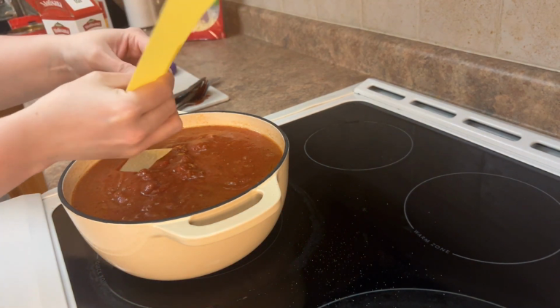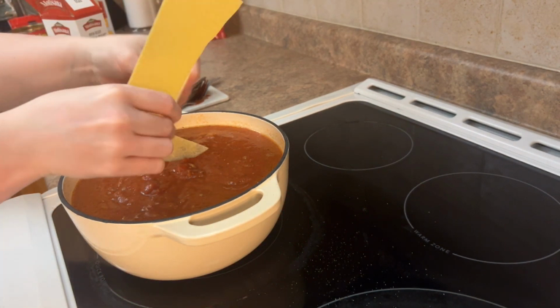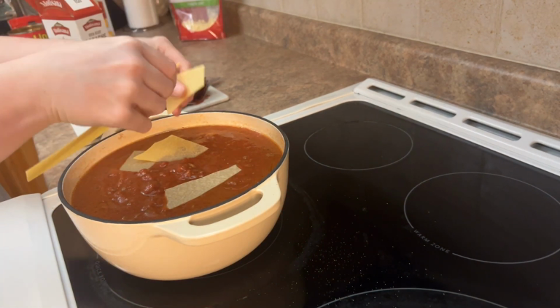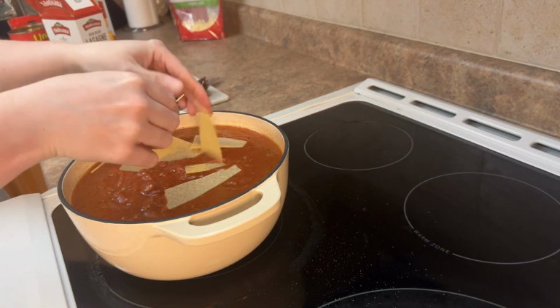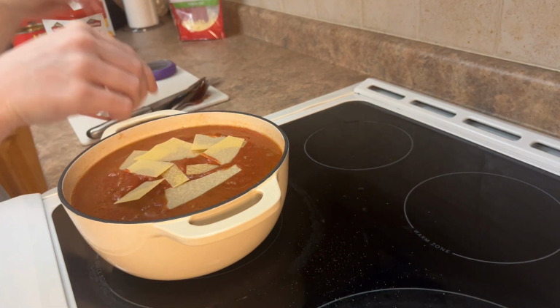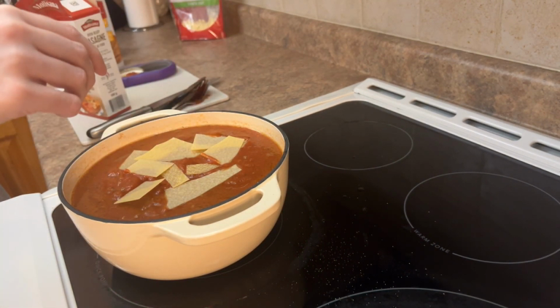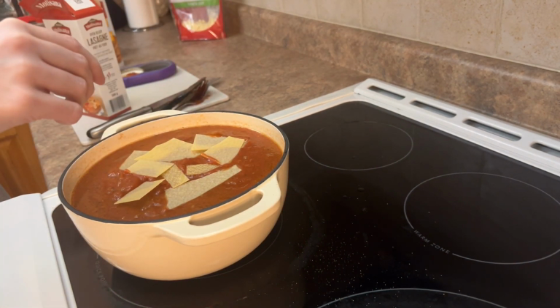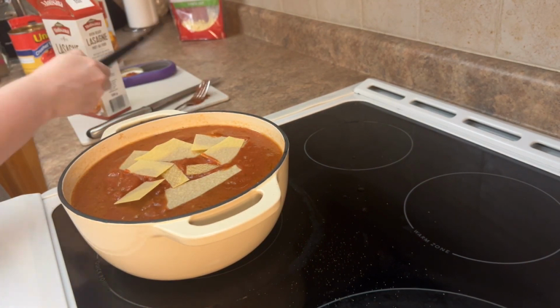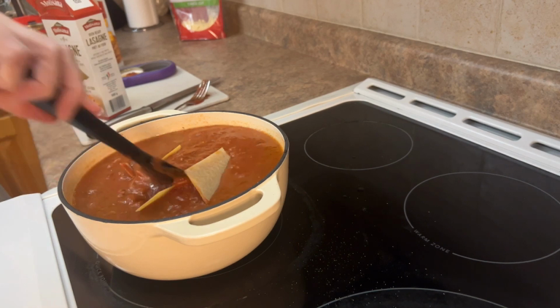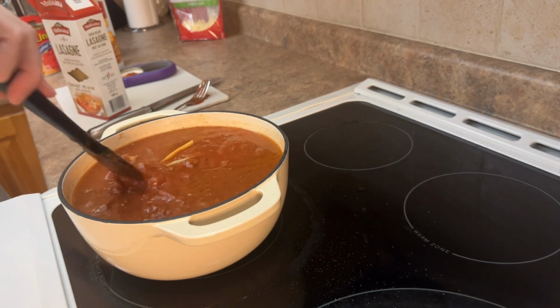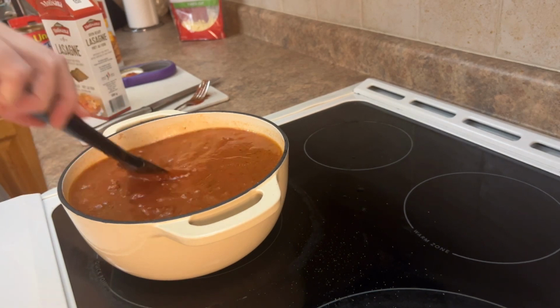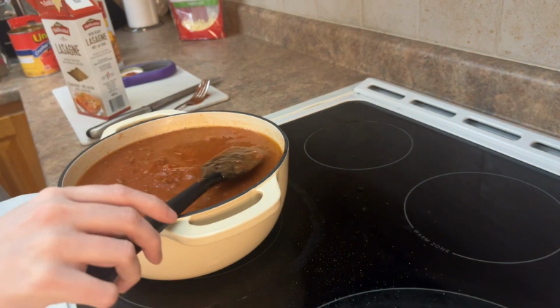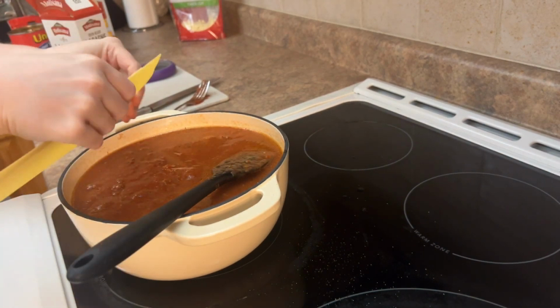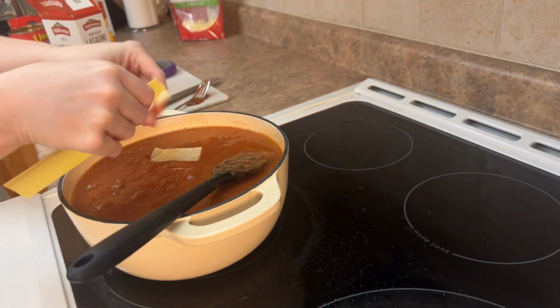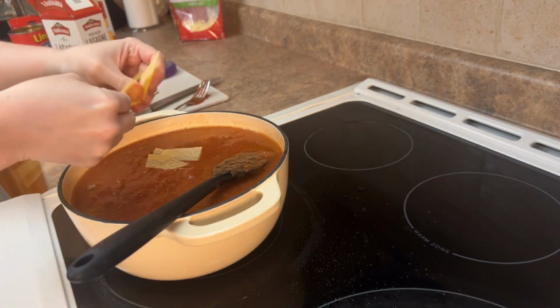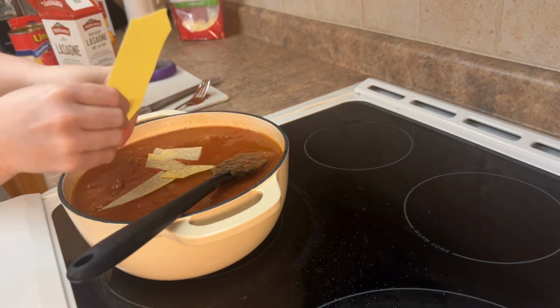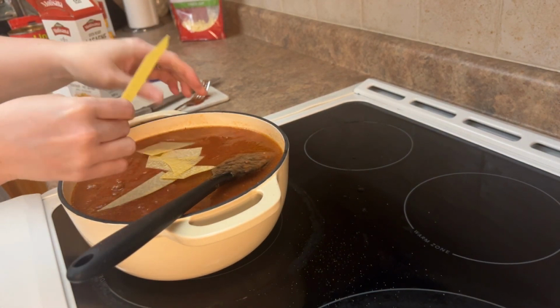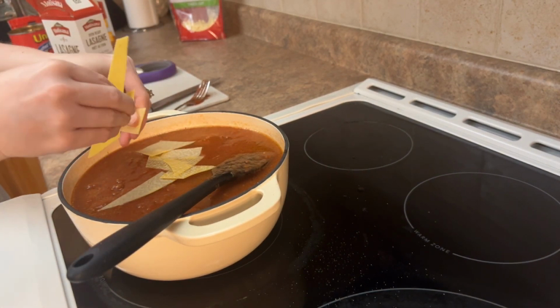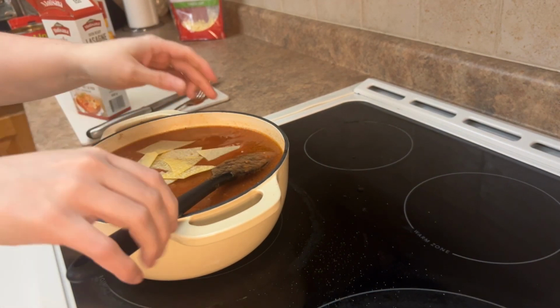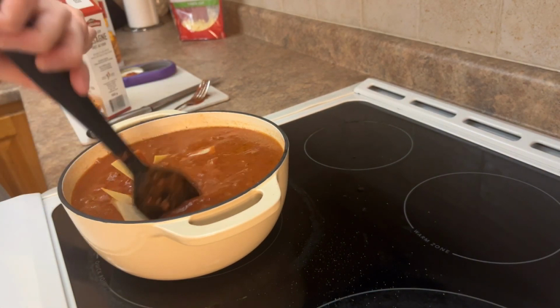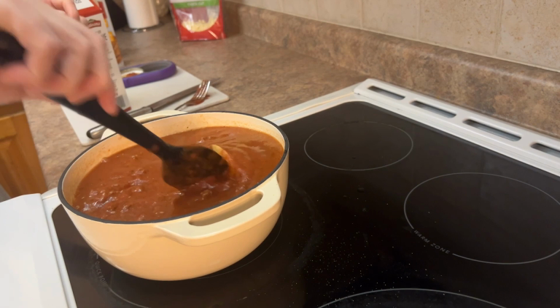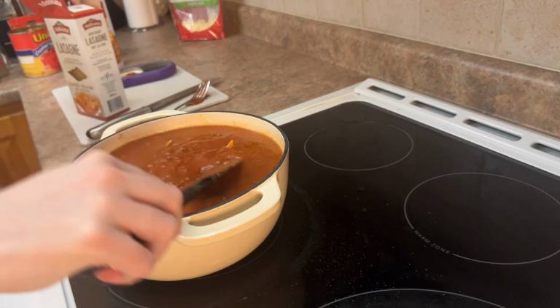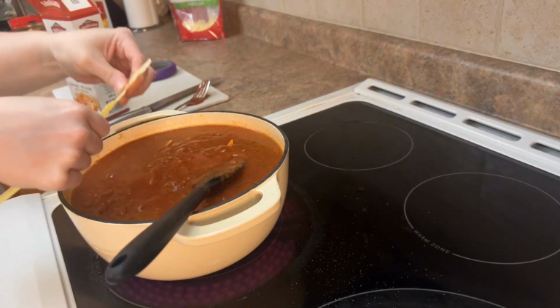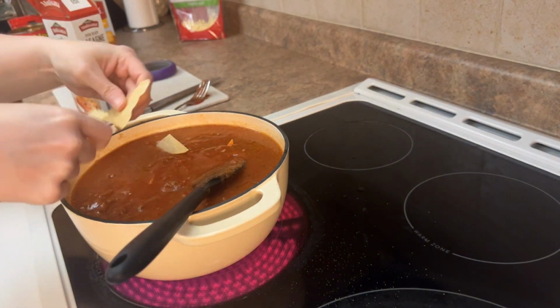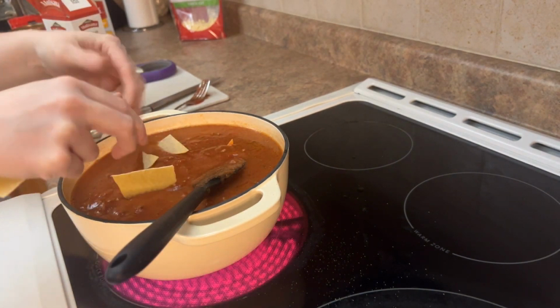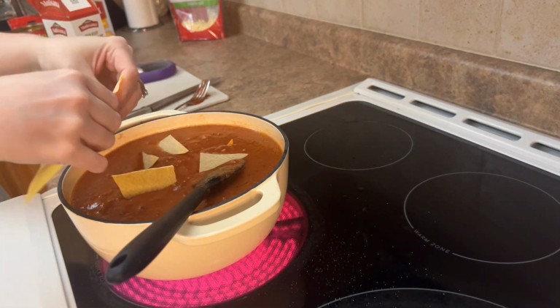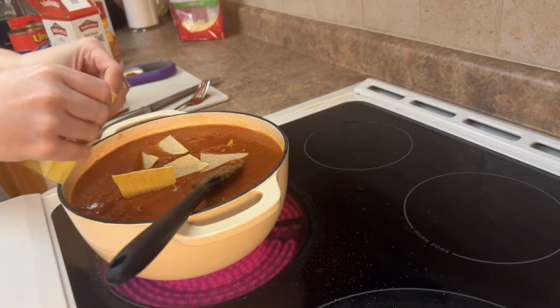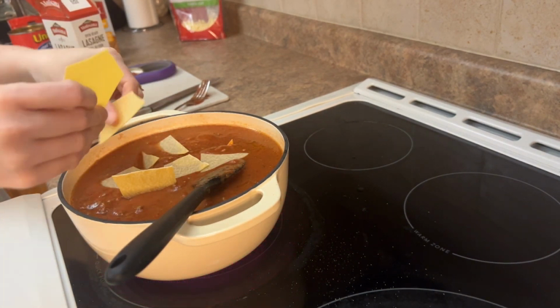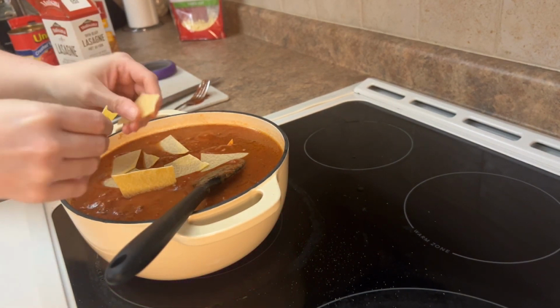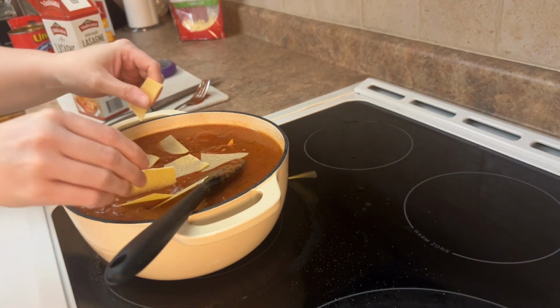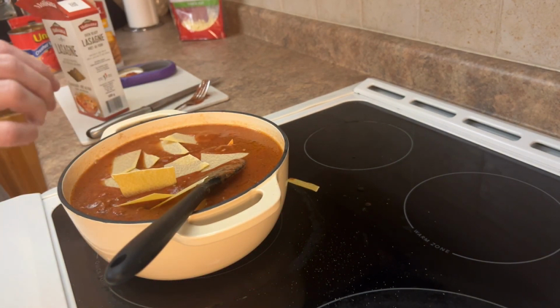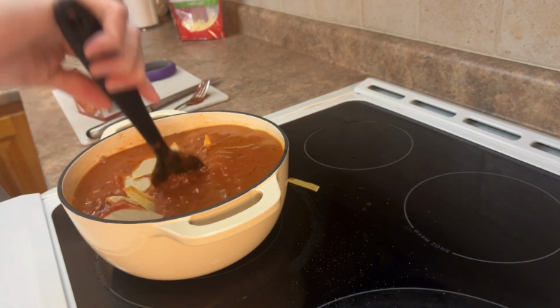You're just going to take any kind of lasagna noodle and break it up into little pieces. I stirred in between so that it didn't stick together, and I could start cooking with the pasta sauce.